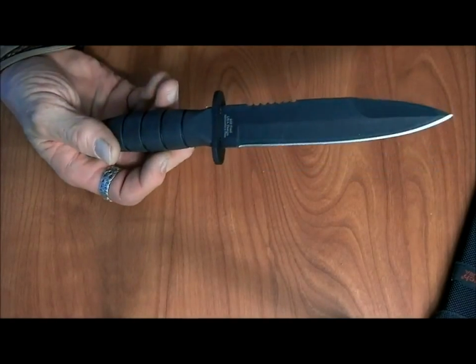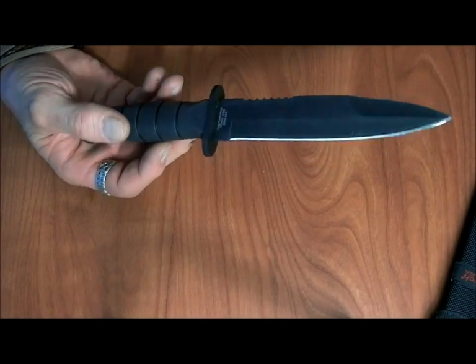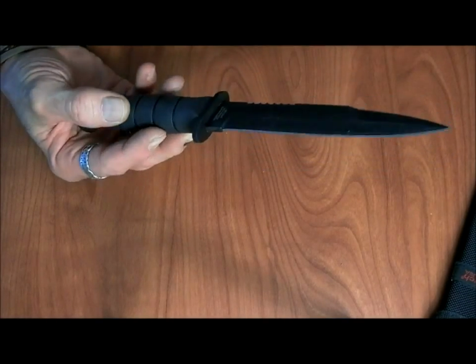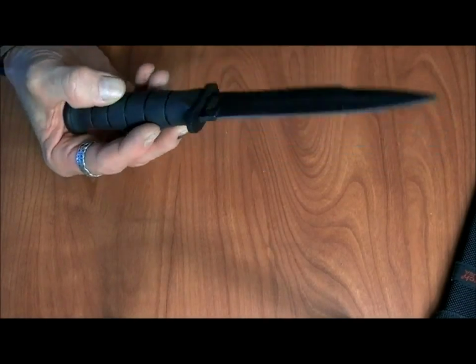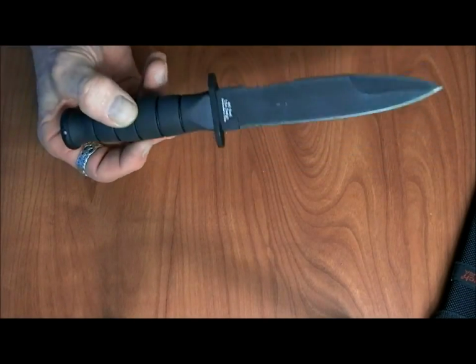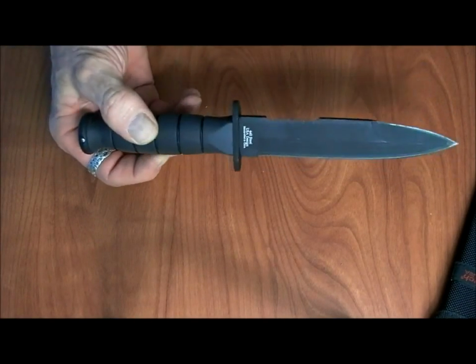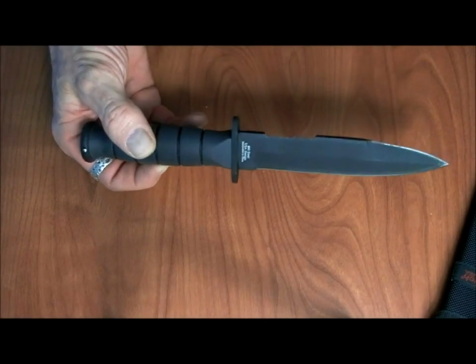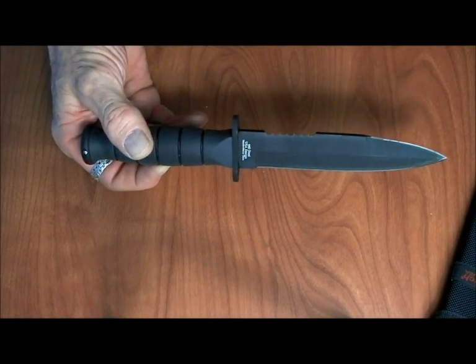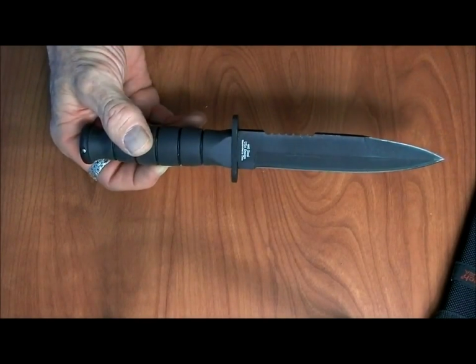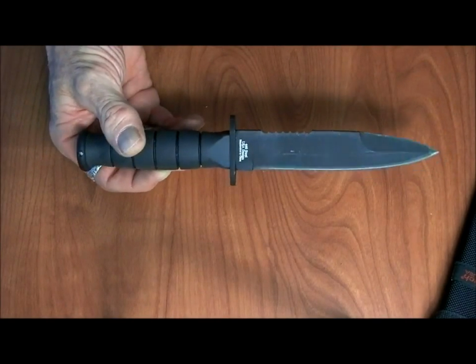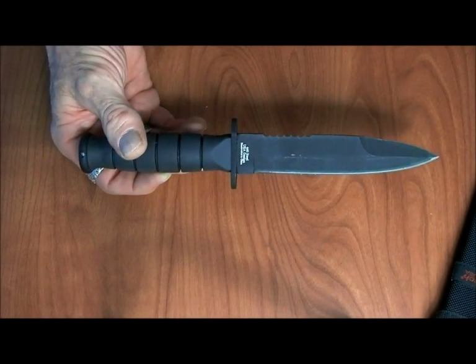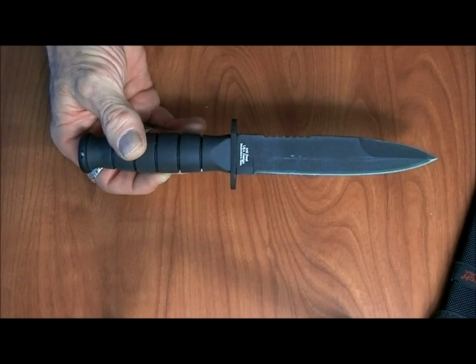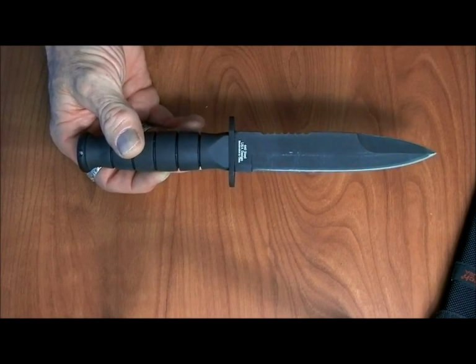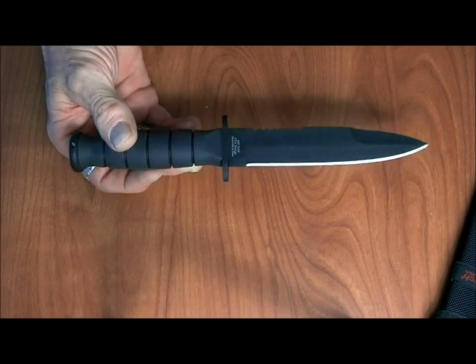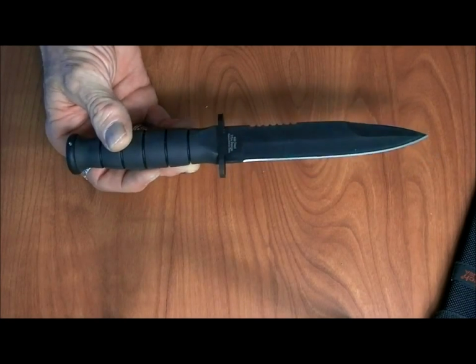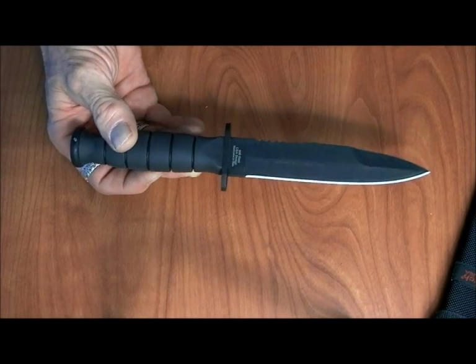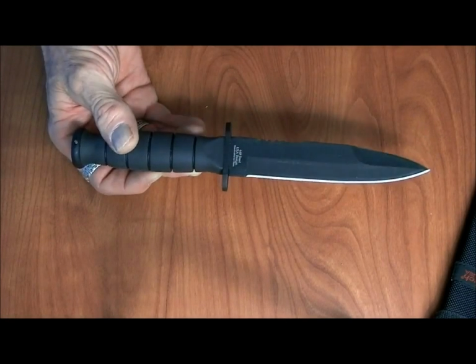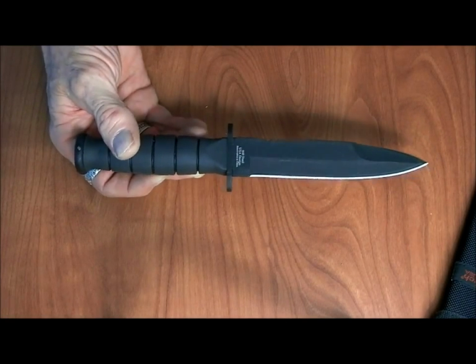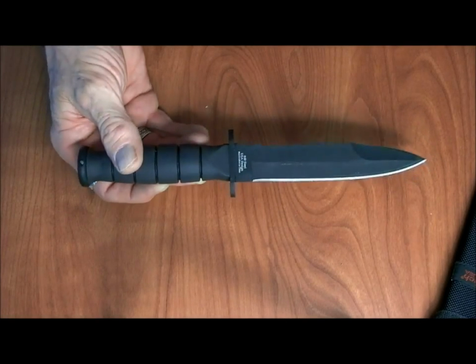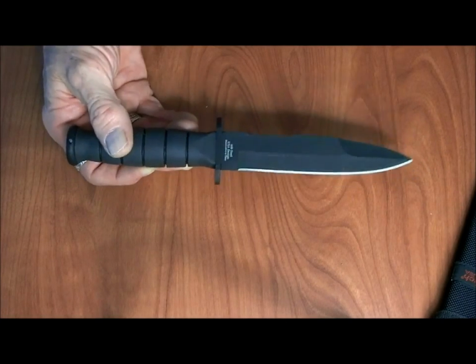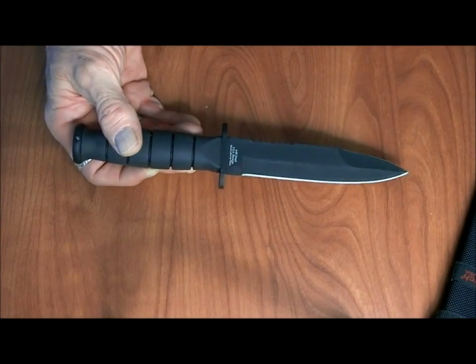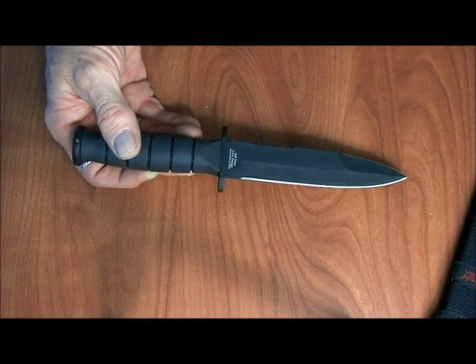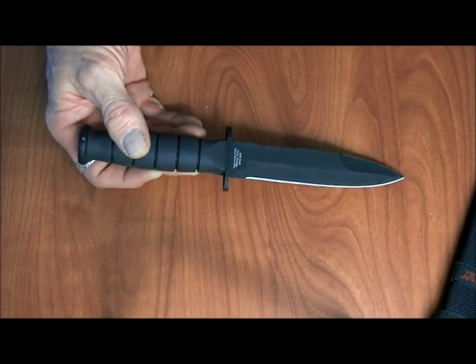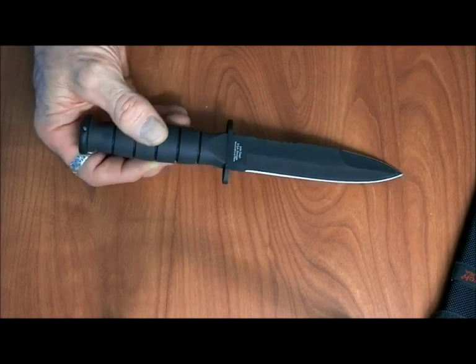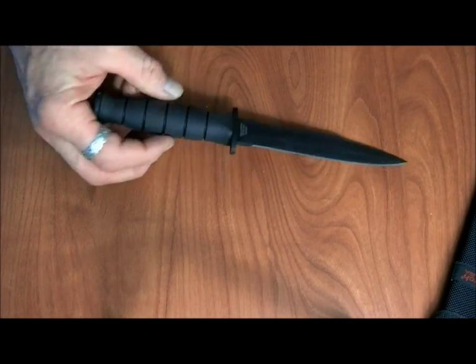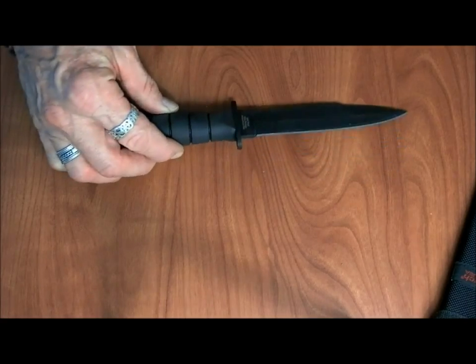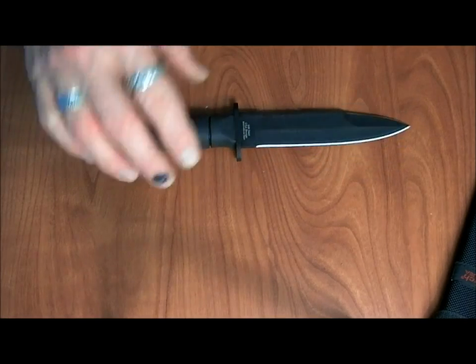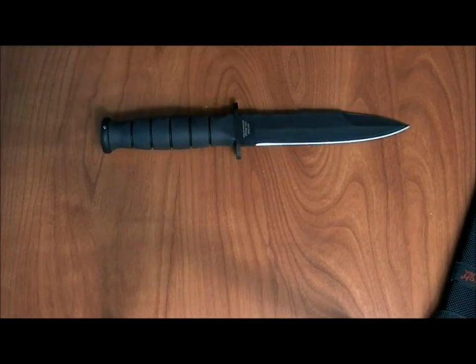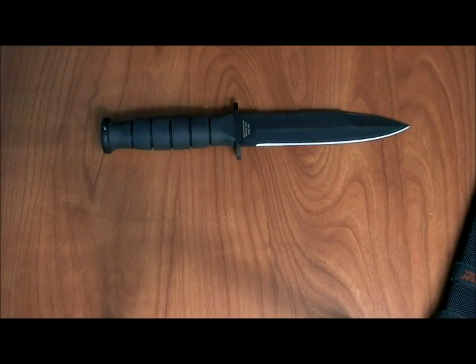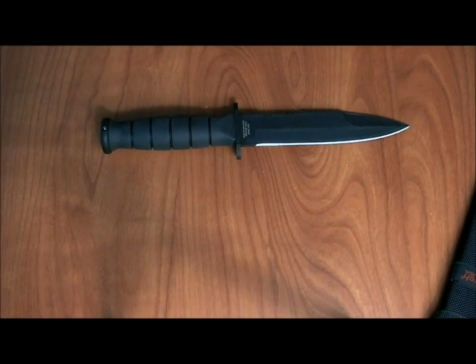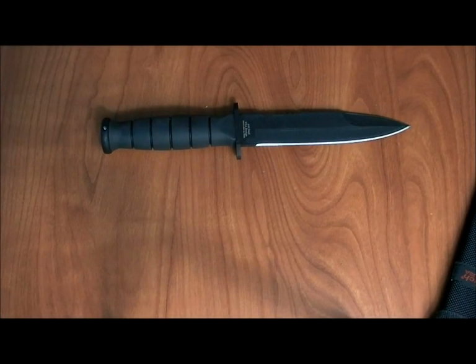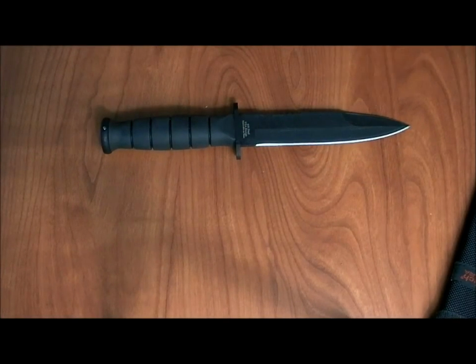We'll take this out to the field tomorrow and we'll use it when we're doing our review for the BioLite stove, which we're going to field test tomorrow. Thank you so much for tuning in, folks. This has been The Main Prepper. Thank you, and please come back.